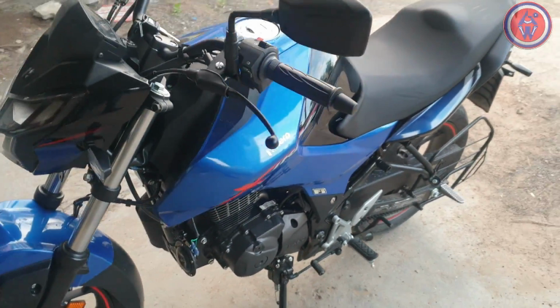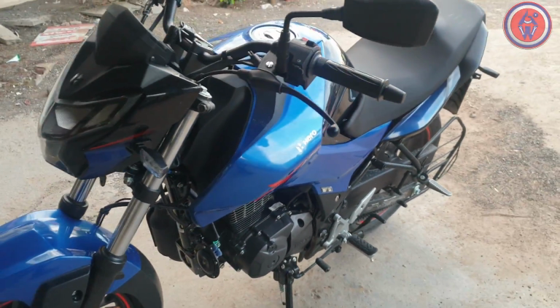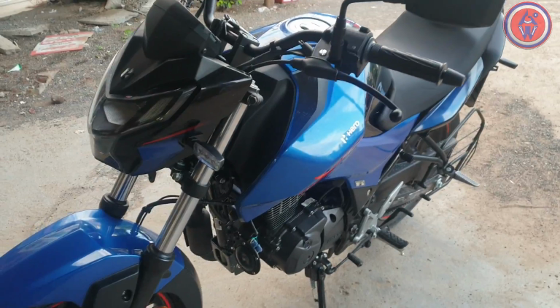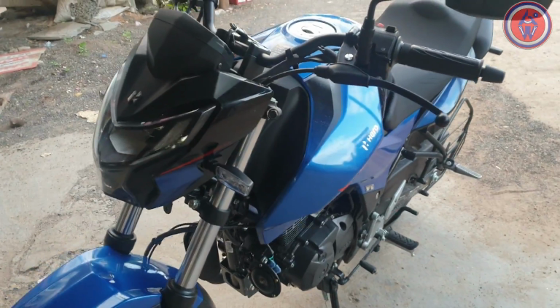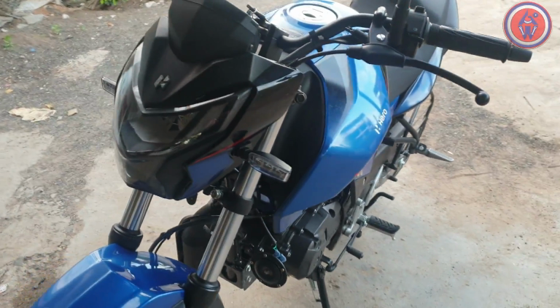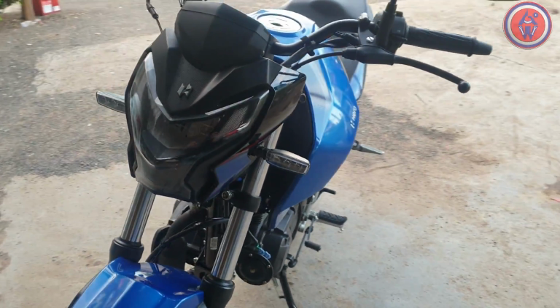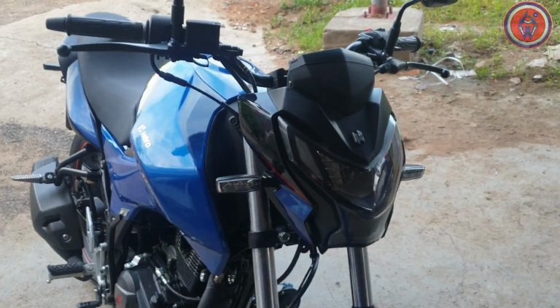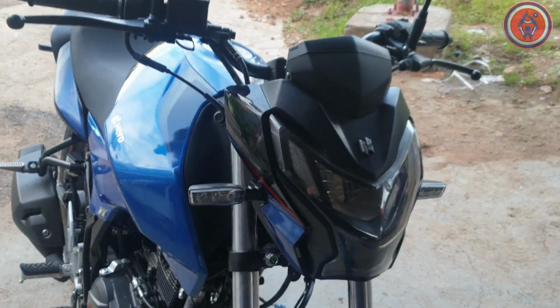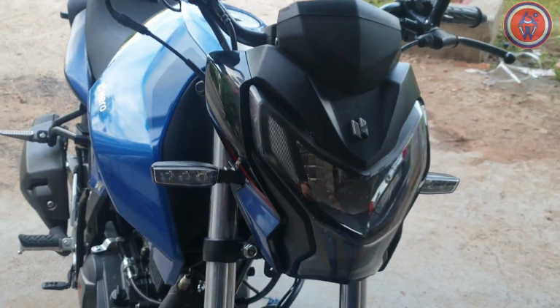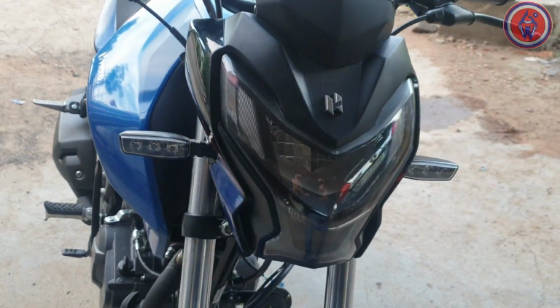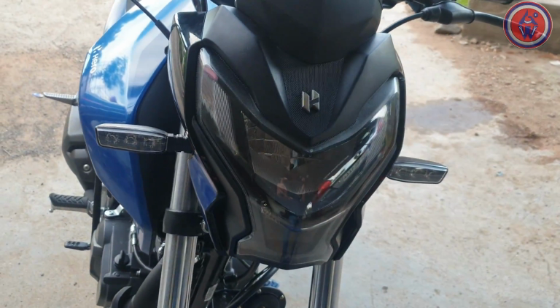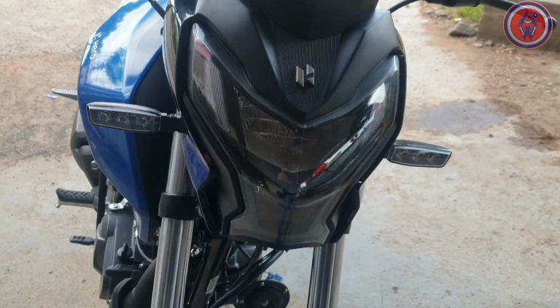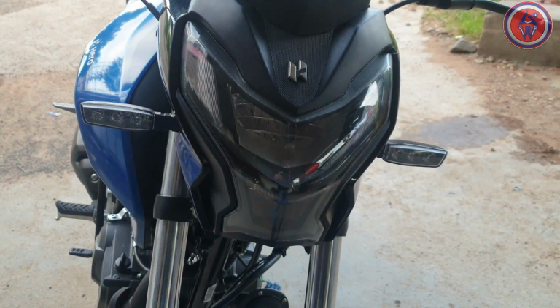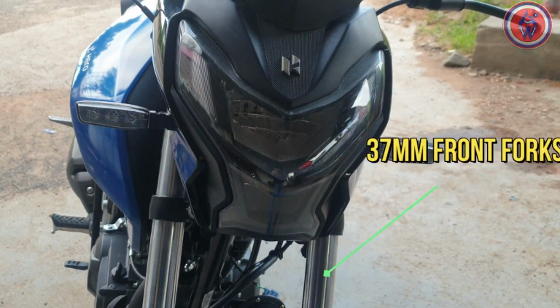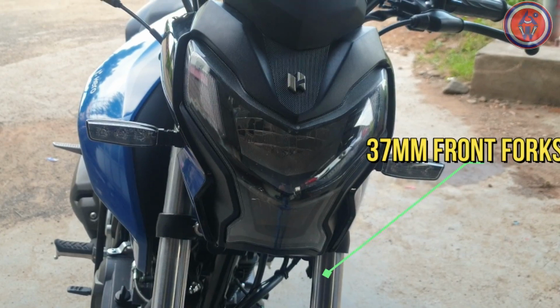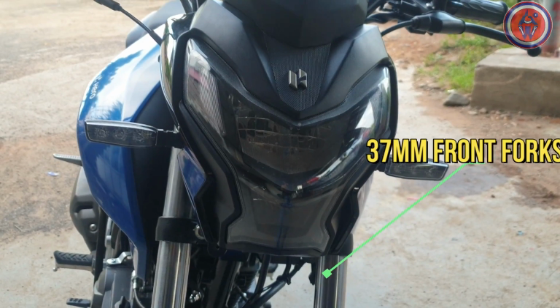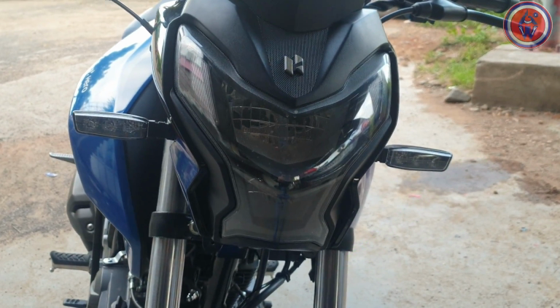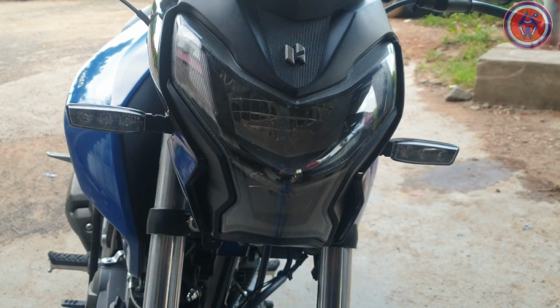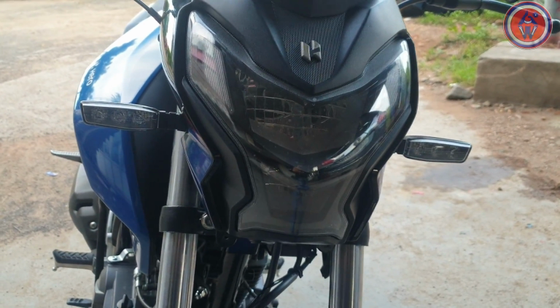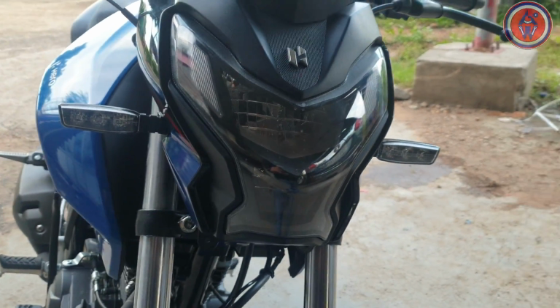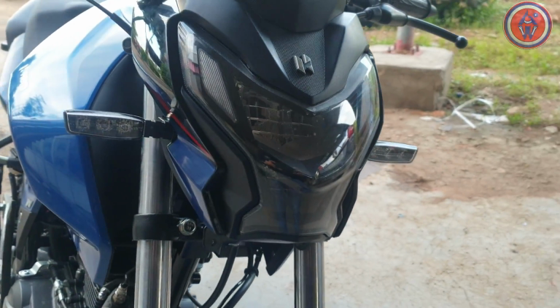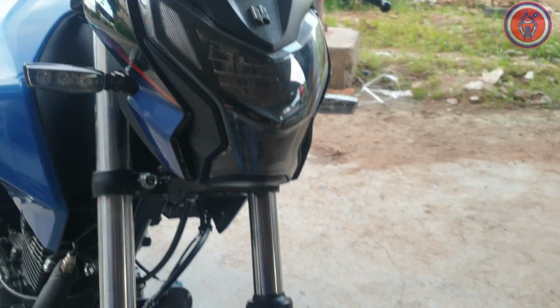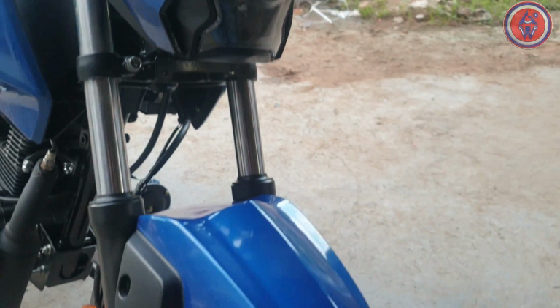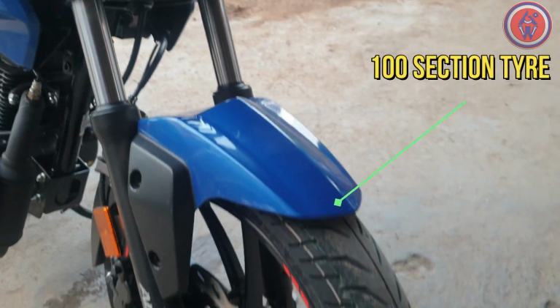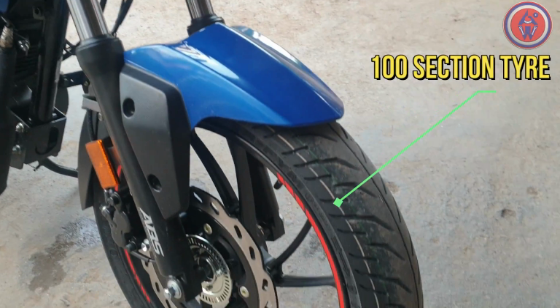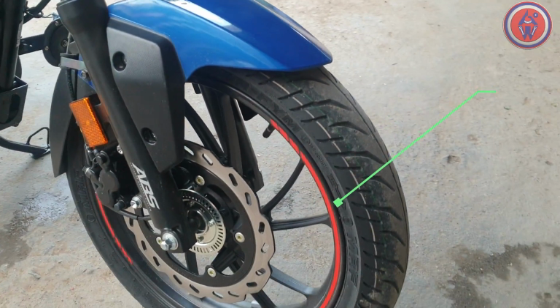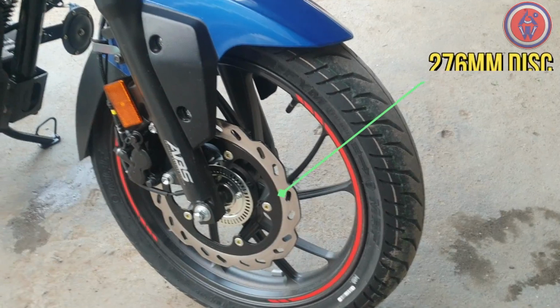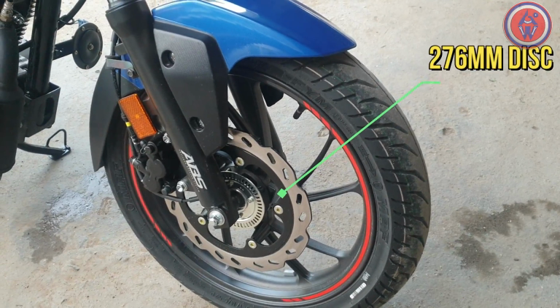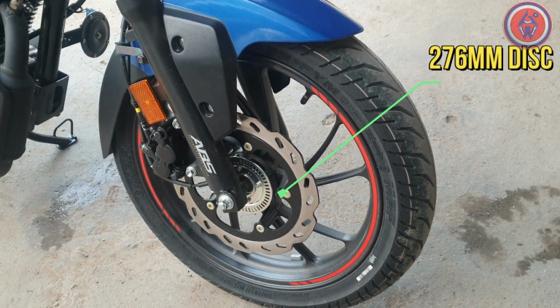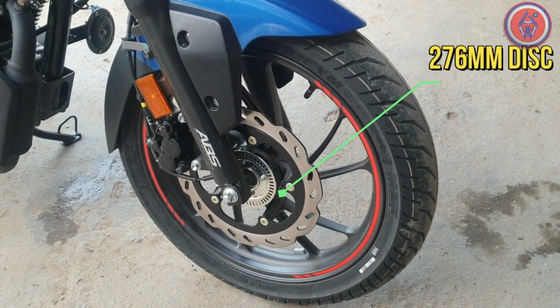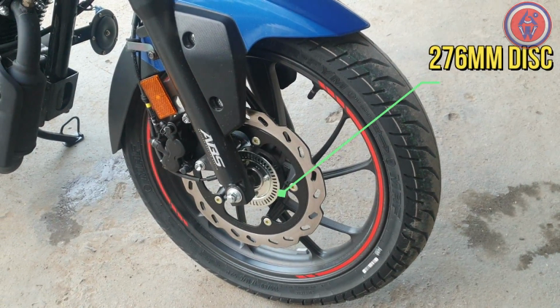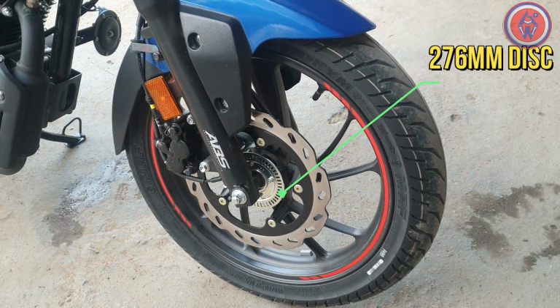Now let's get closer to the headlamp — it is quite striking to look at. The bike gets 37mm front forks. The alloys are designed well, paired with a fatter 100-section tire and a 276mm disc at the front with single-channel ABS.